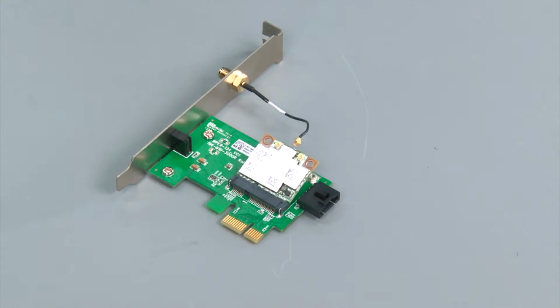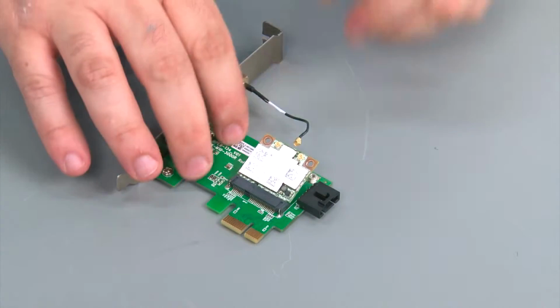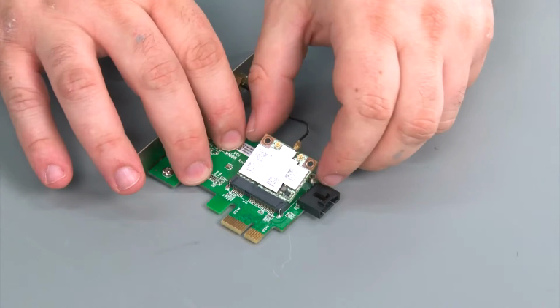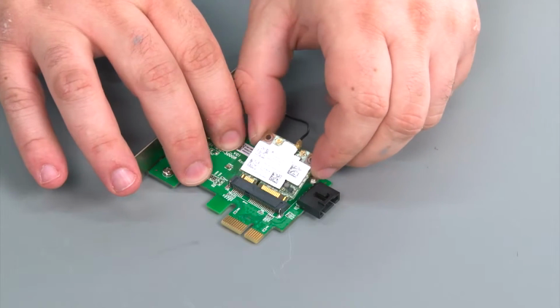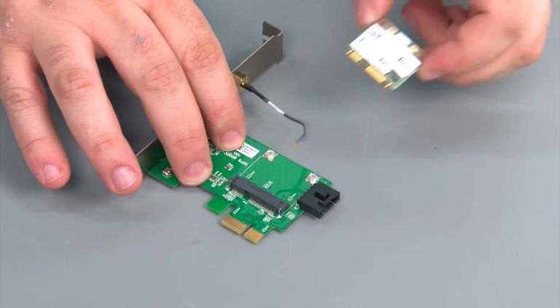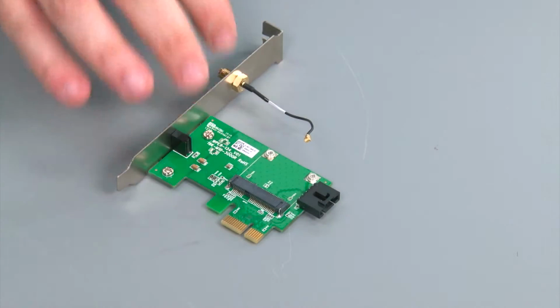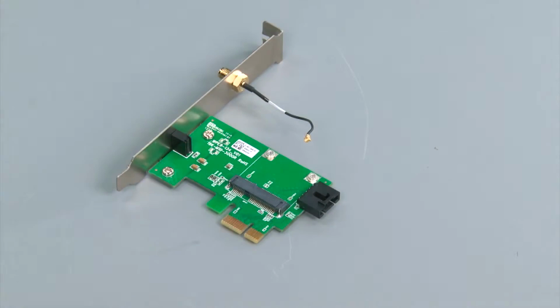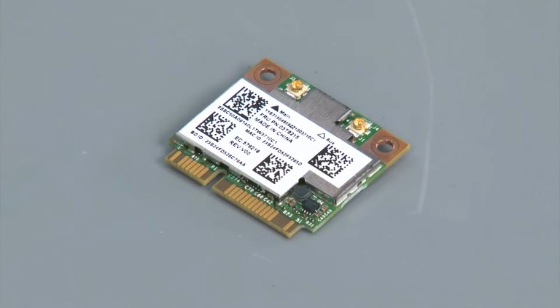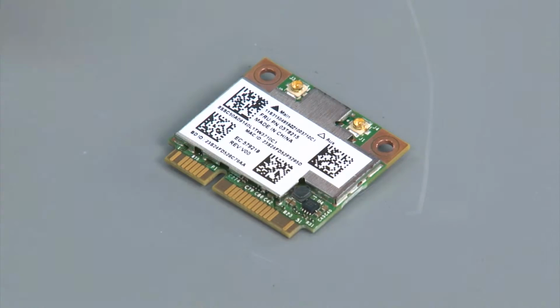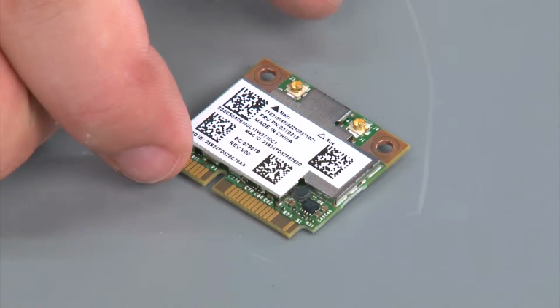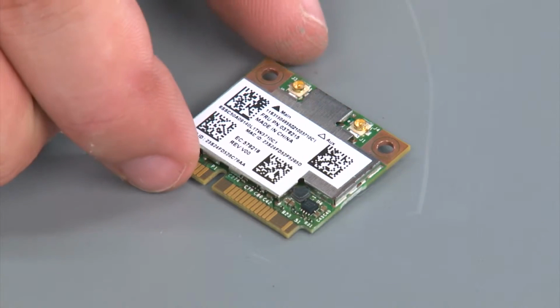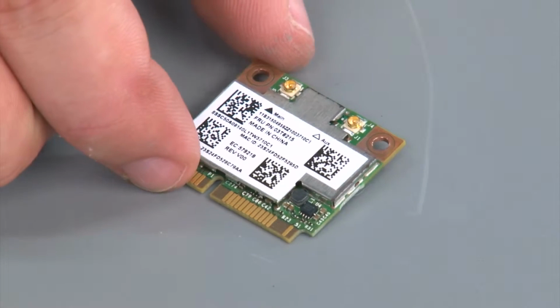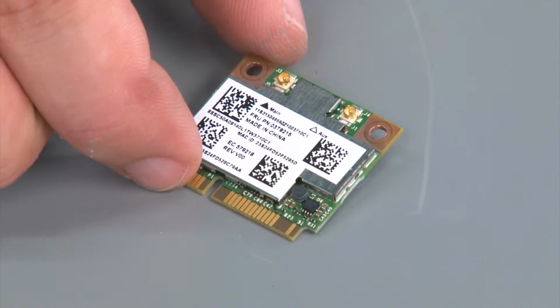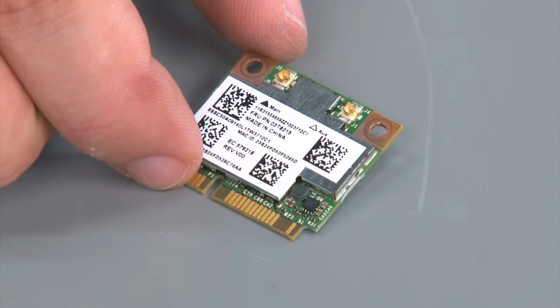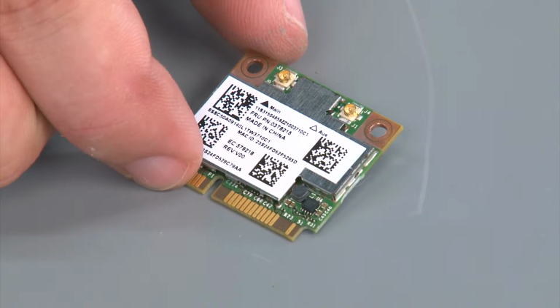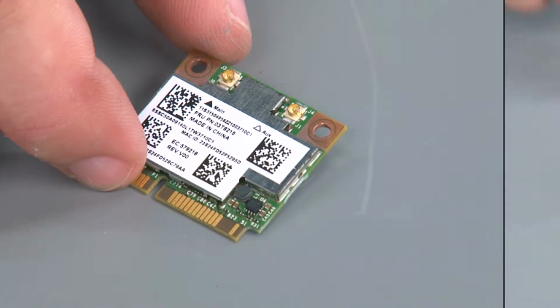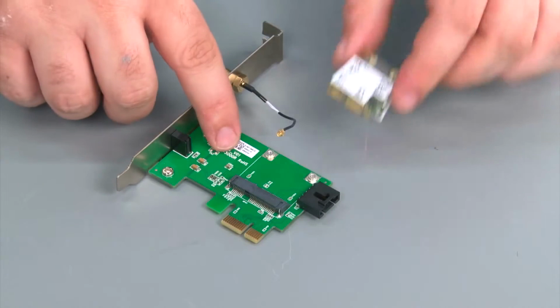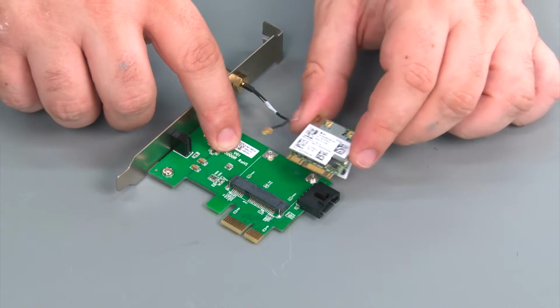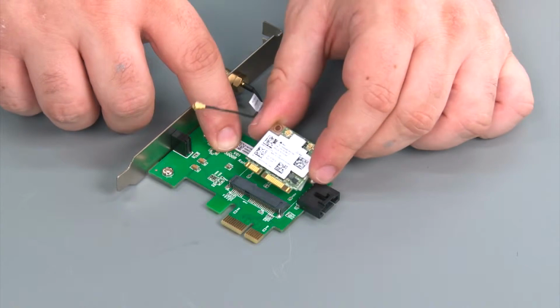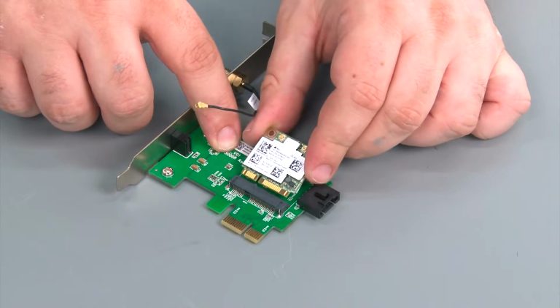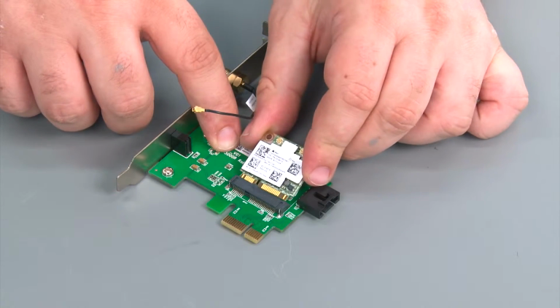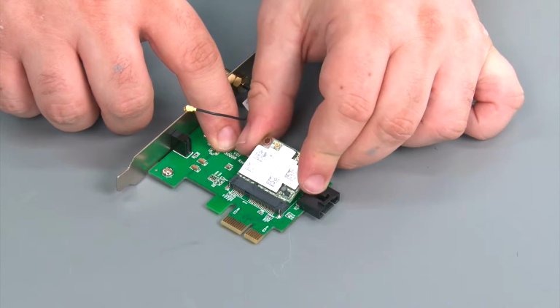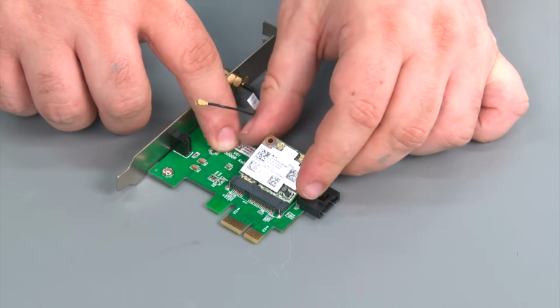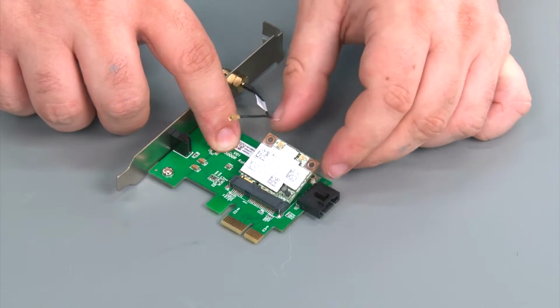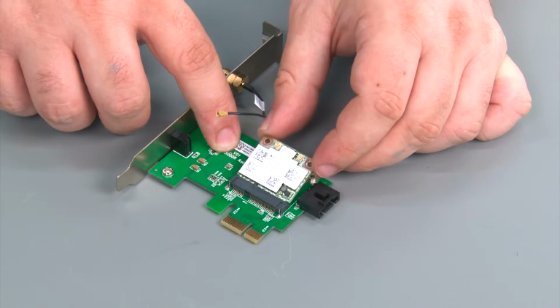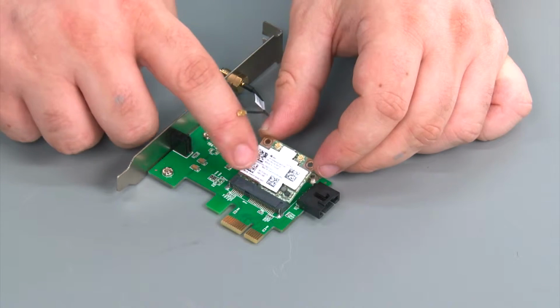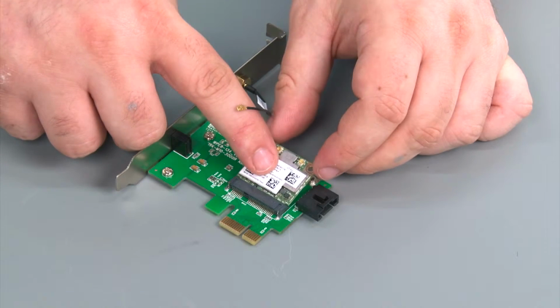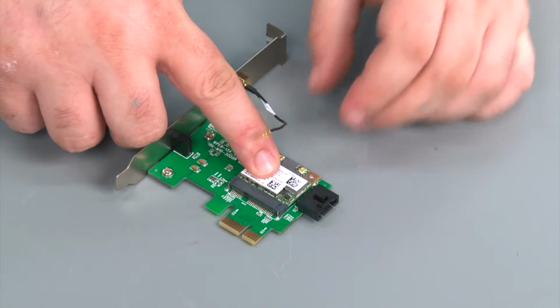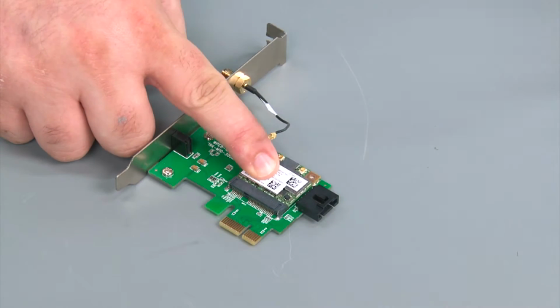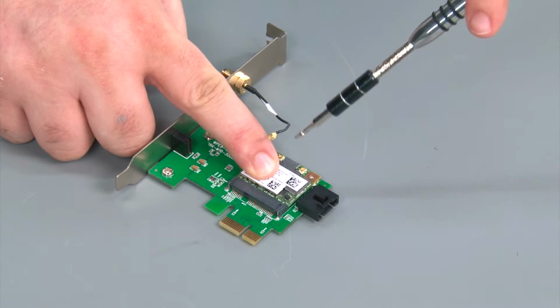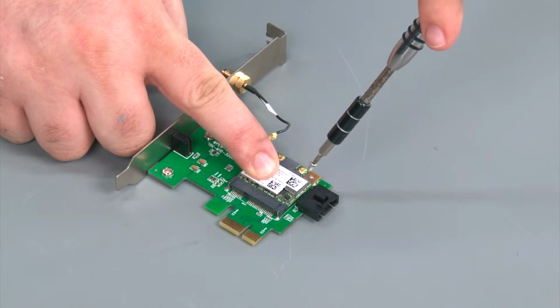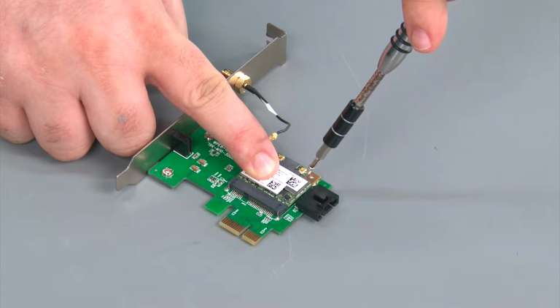Then remove the wireless LAN card from the socket. And here we have our replacement wireless LAN card. Now we're going to place the card into the socket, press down, and install two retaining screws.